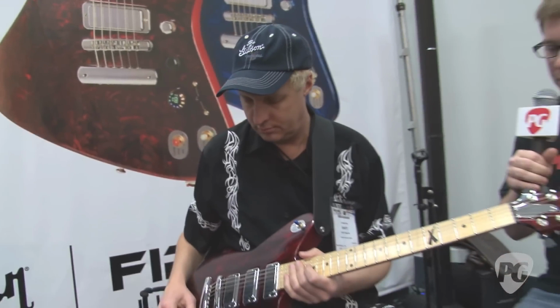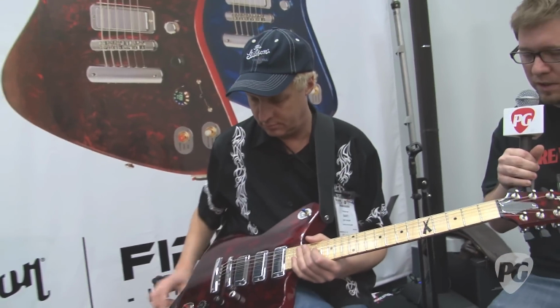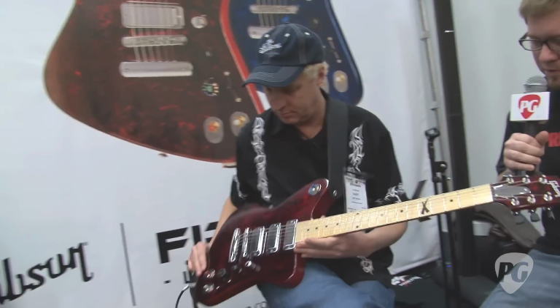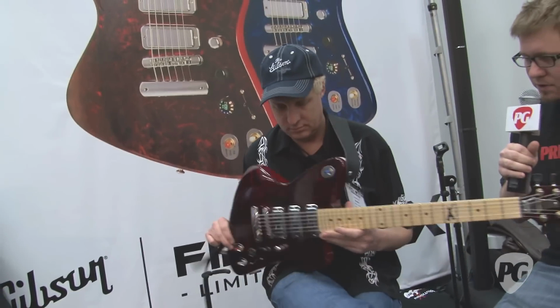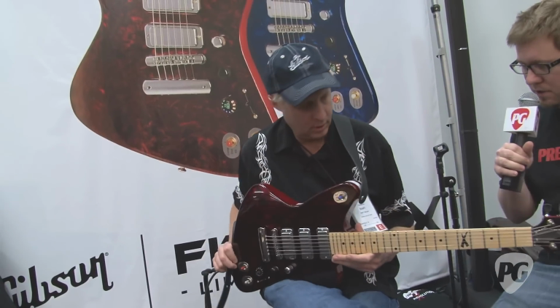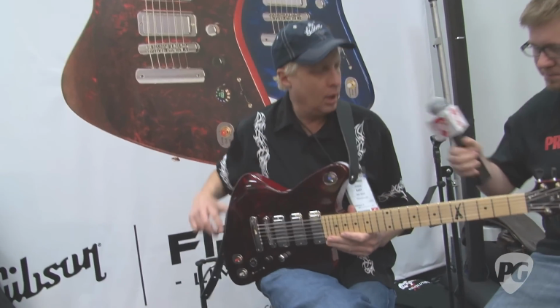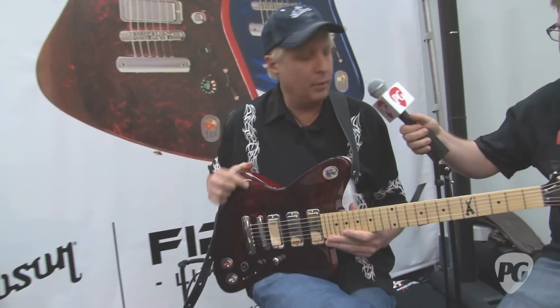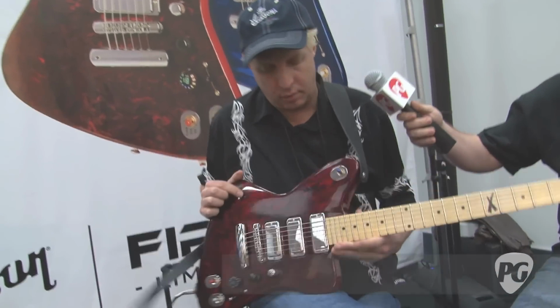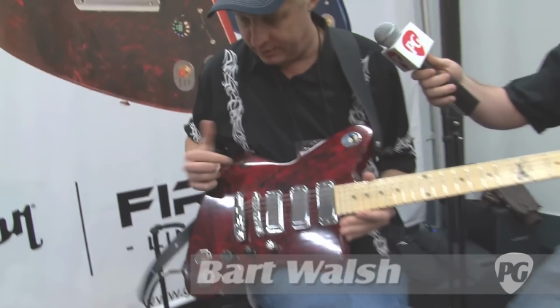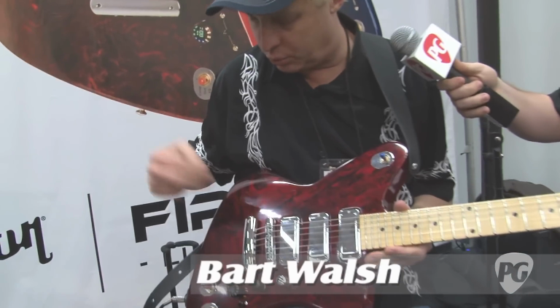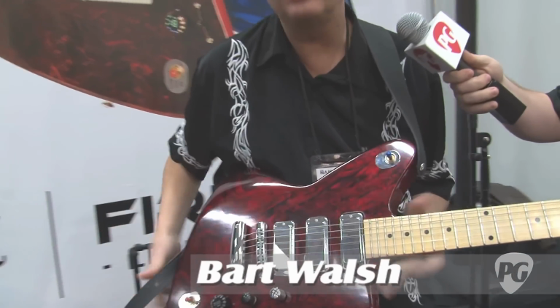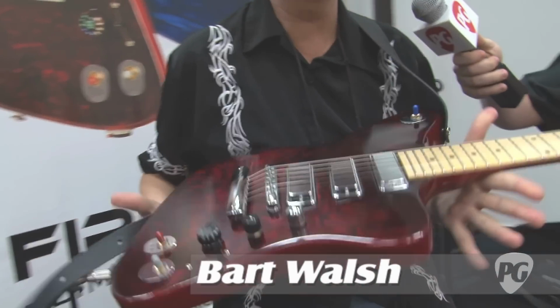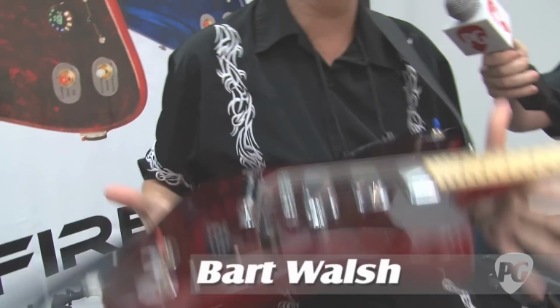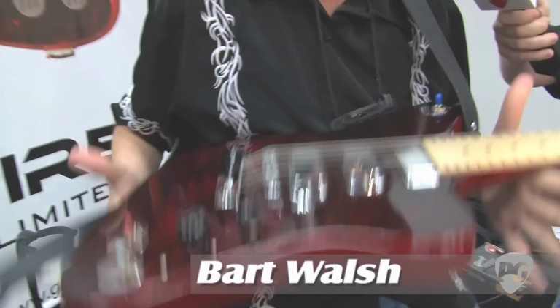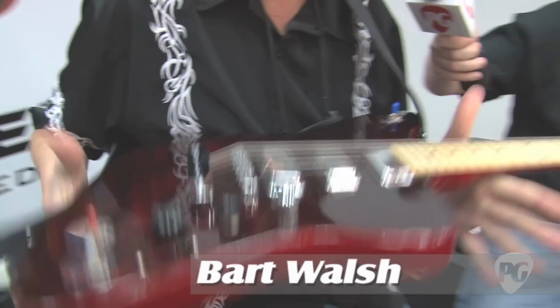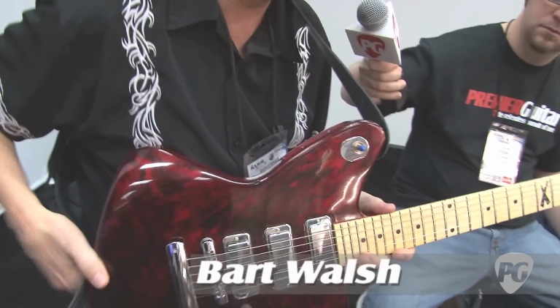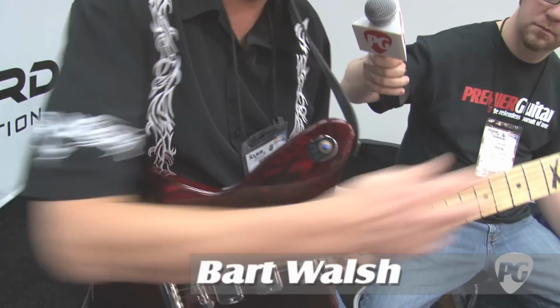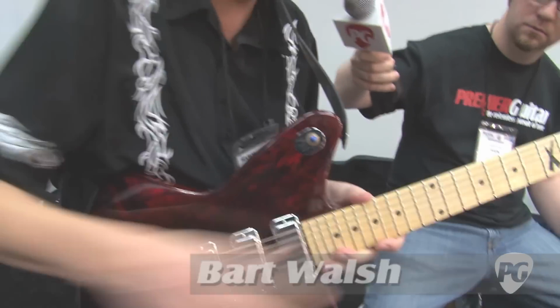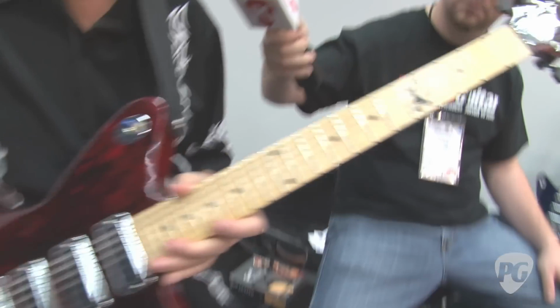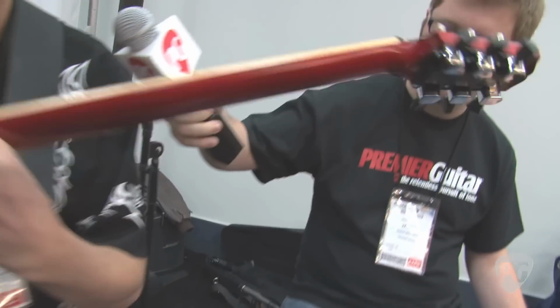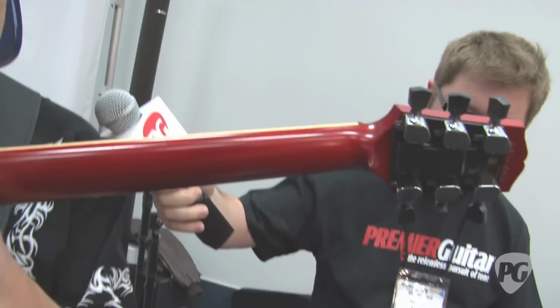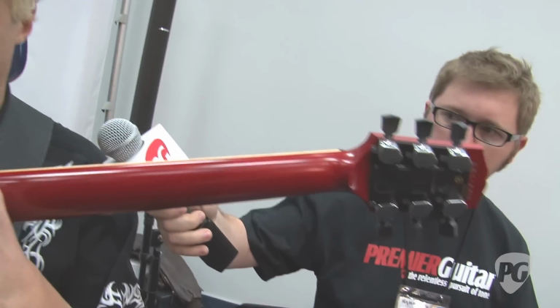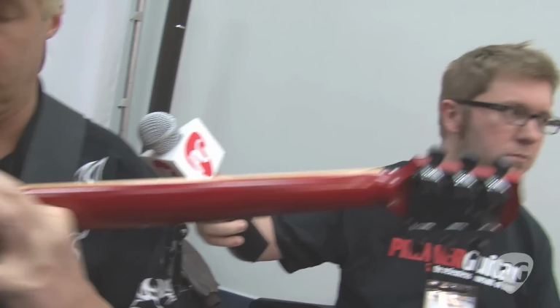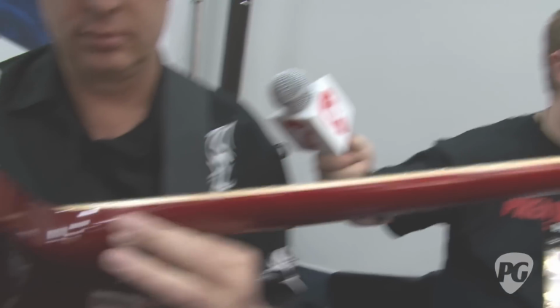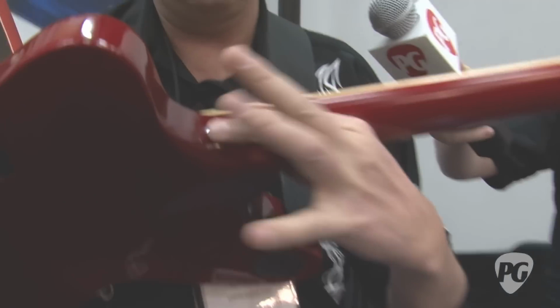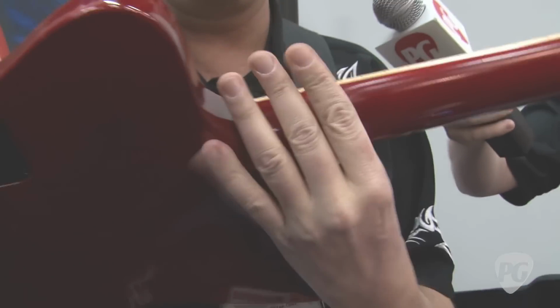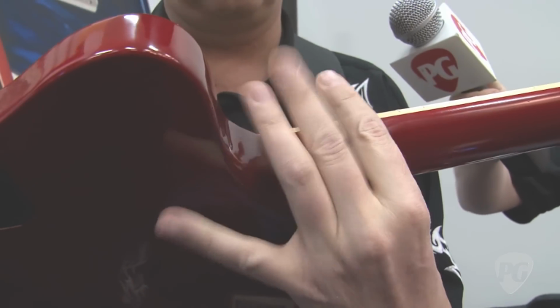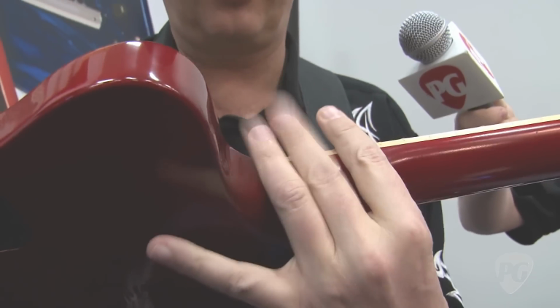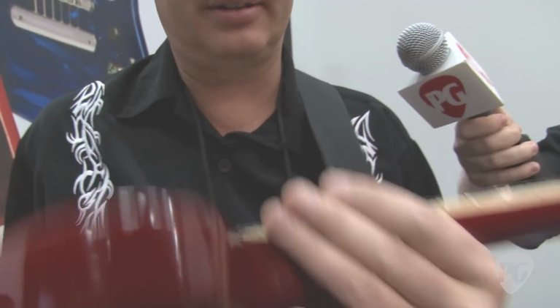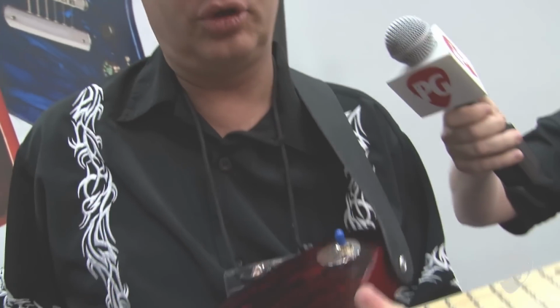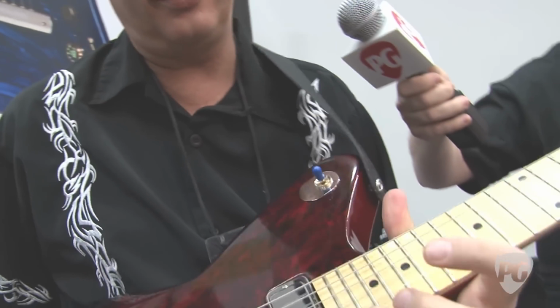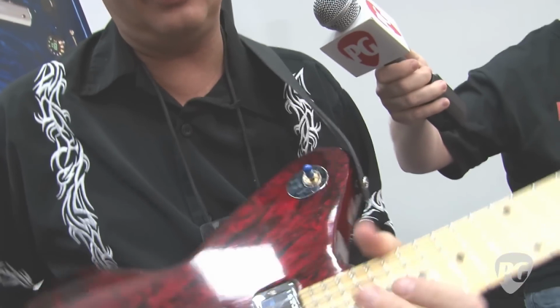Bart walks us through the features: it's a swamp ash body, chambered so it's extremely light, with a maple board, maple neck, and a scarfed heel which is really cool for upper fret access. Twenty-three frets.